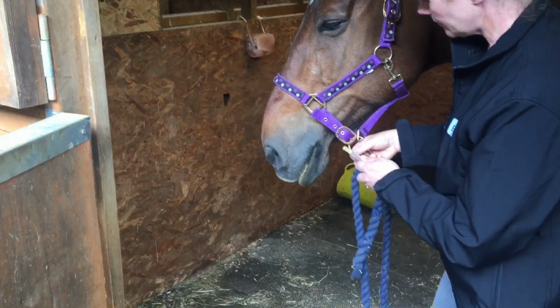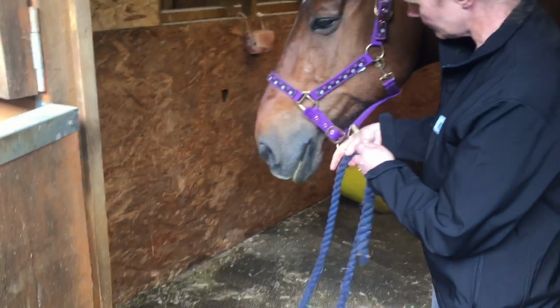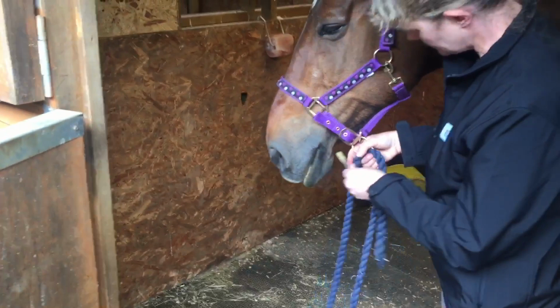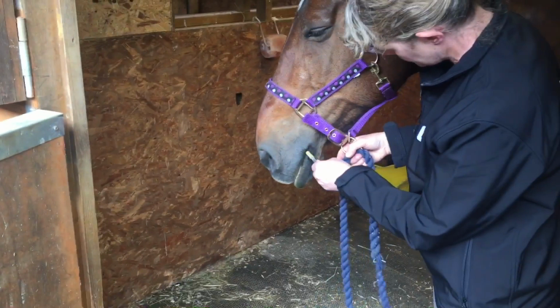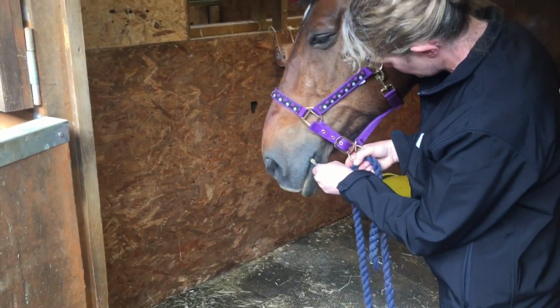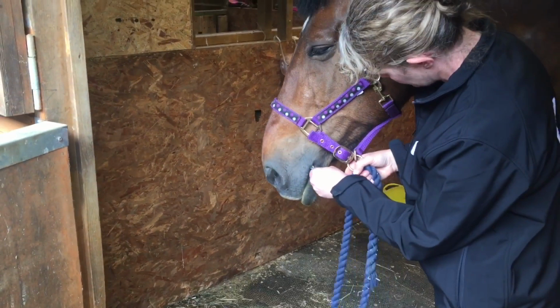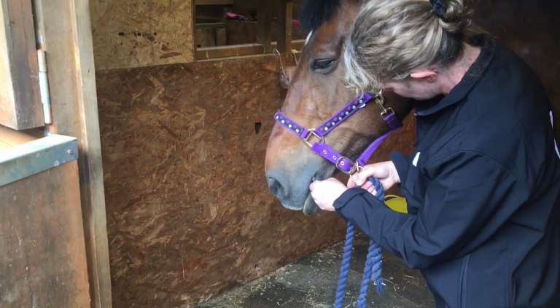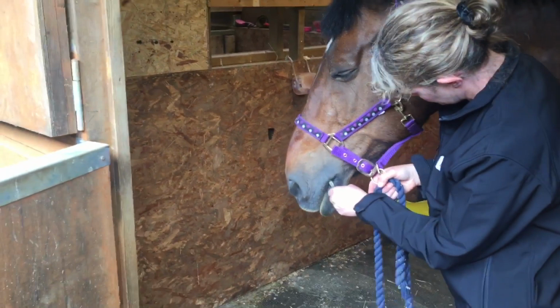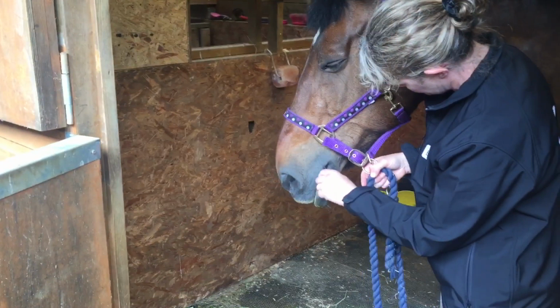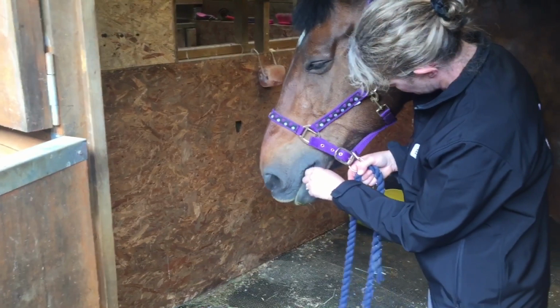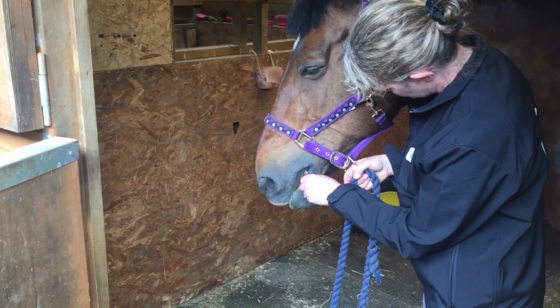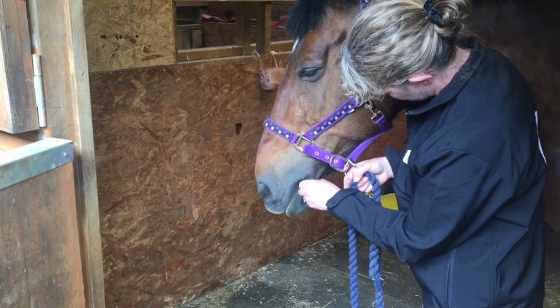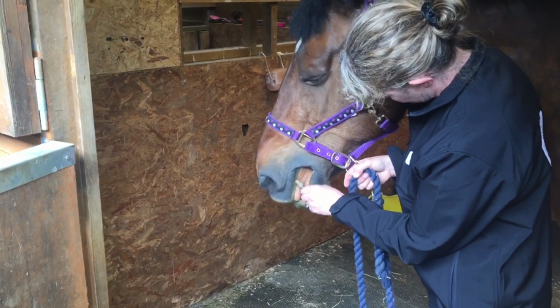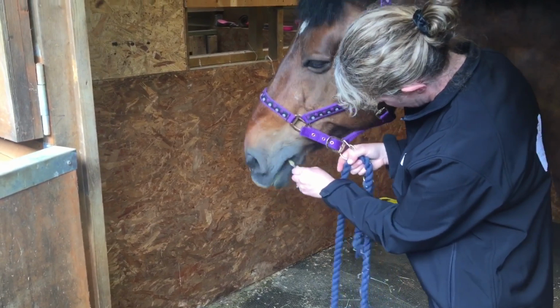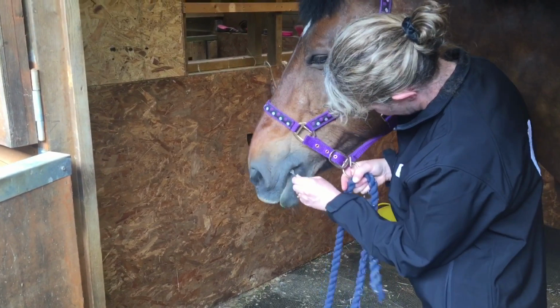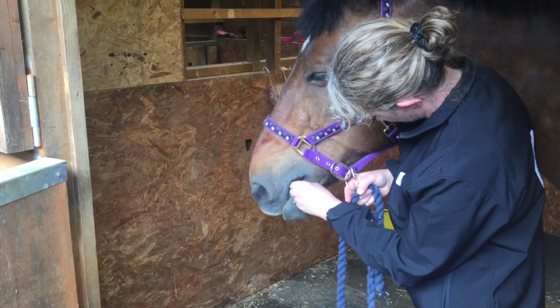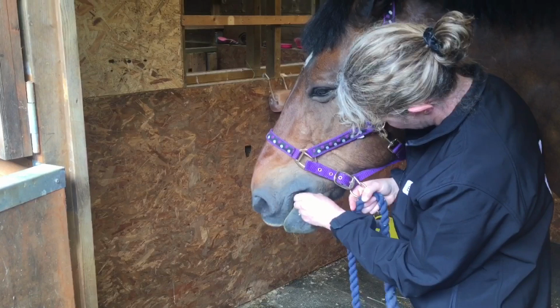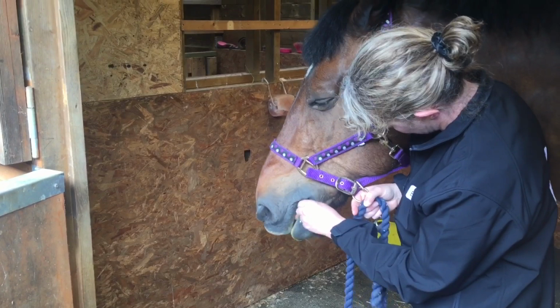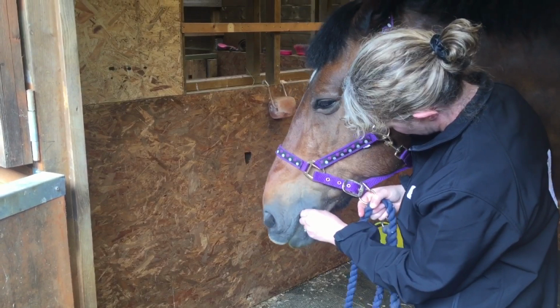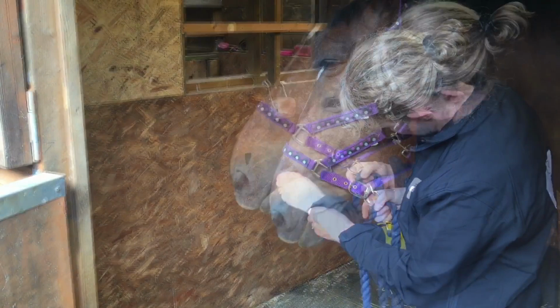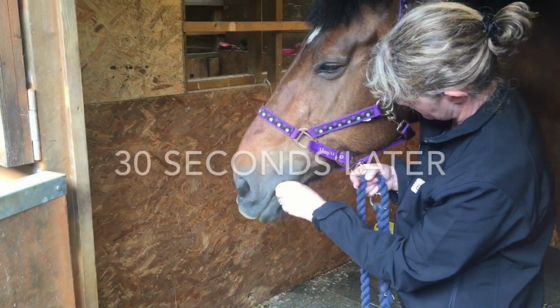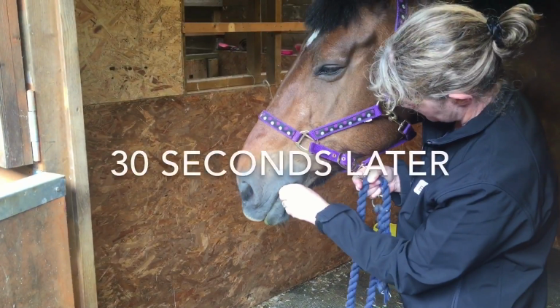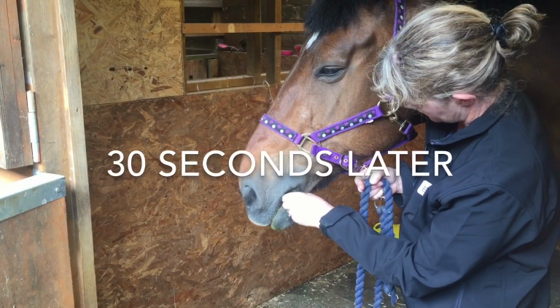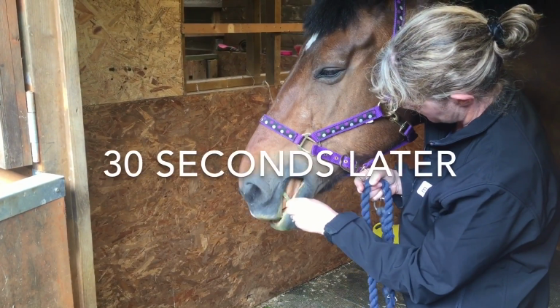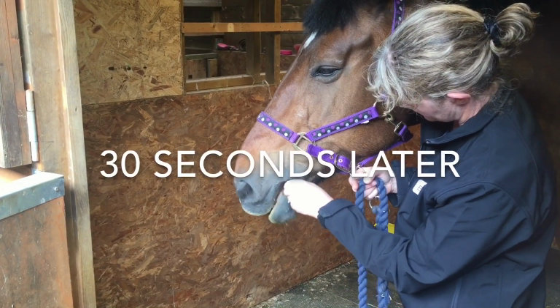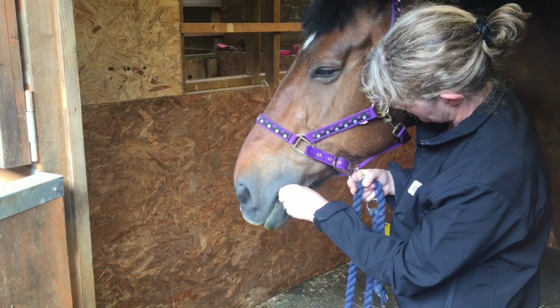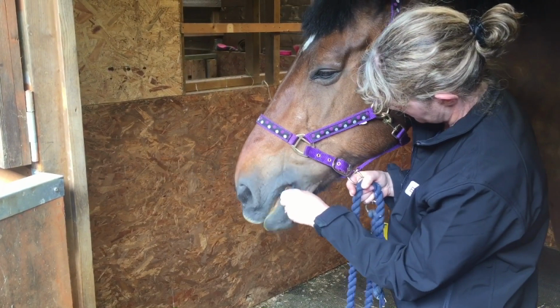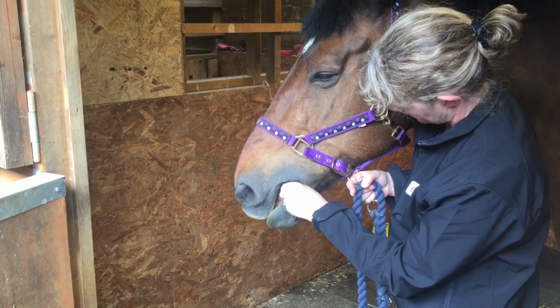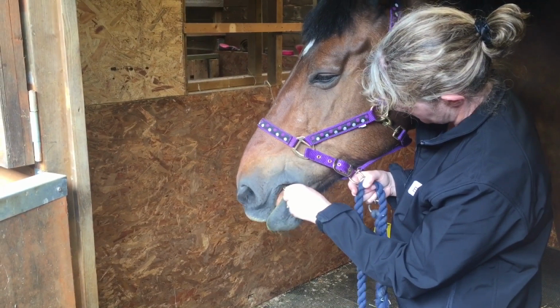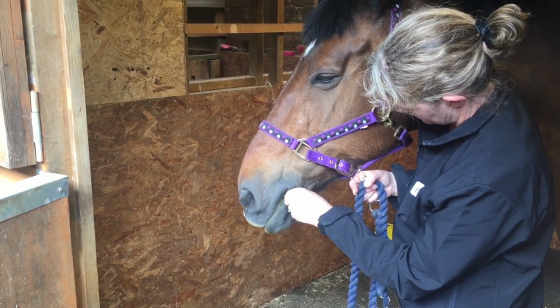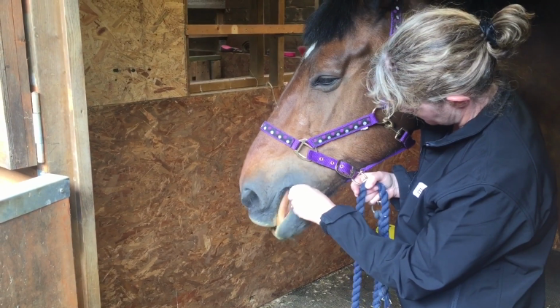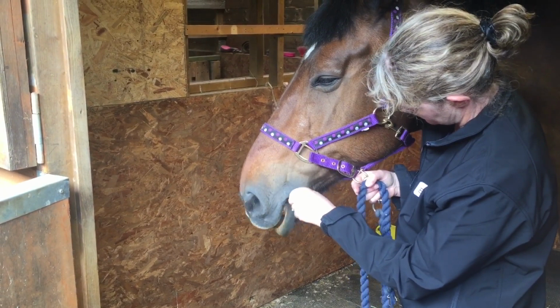If the horse does manage to bite the swab, don't pull hard on the swab and panic, but instead hold the swab firmly and remove it. In most cases it is fine to continue using the swab to sample.